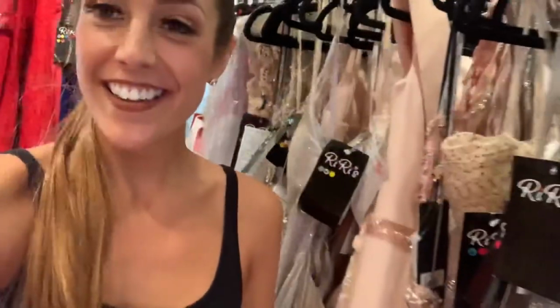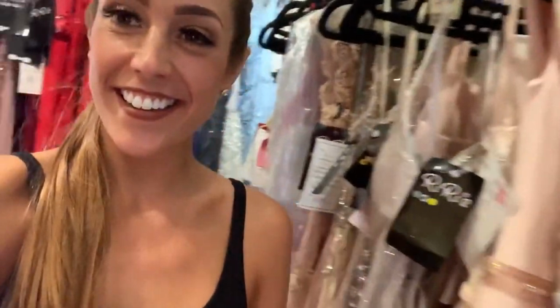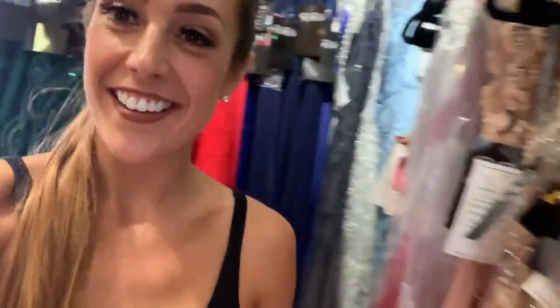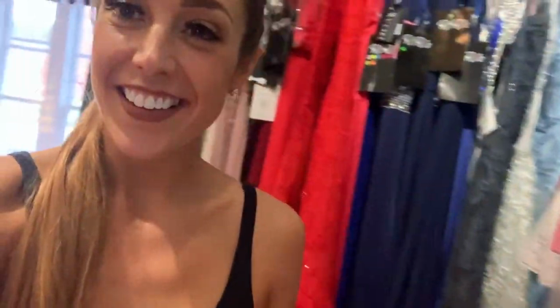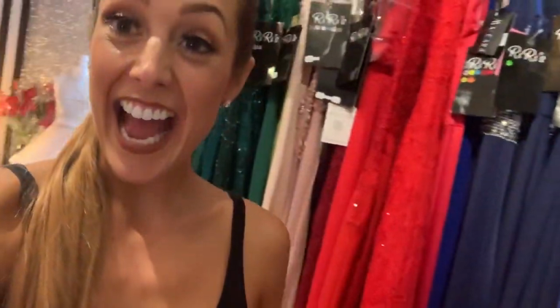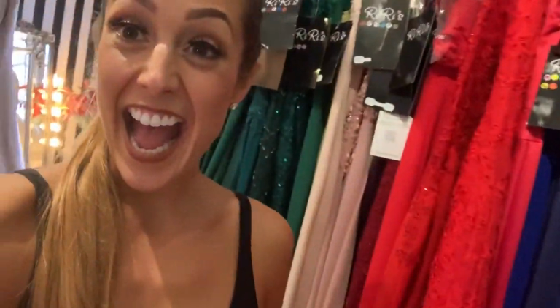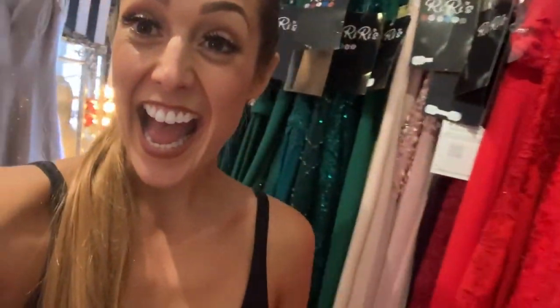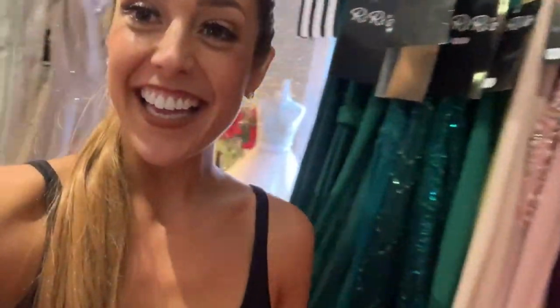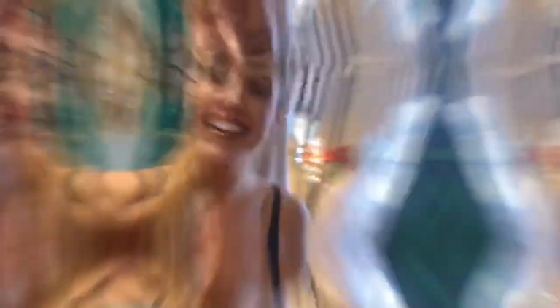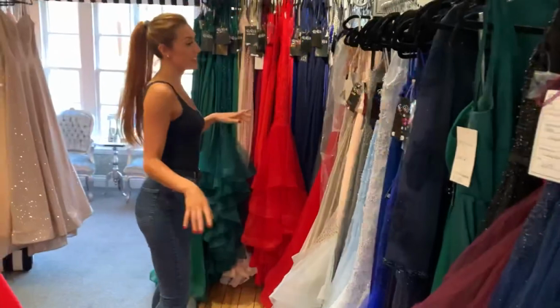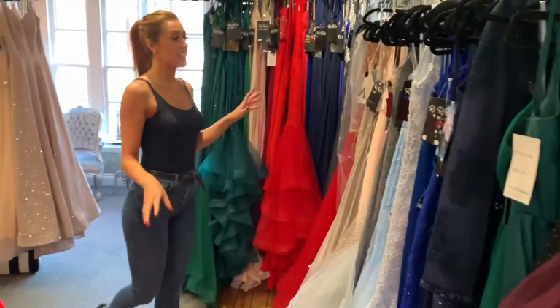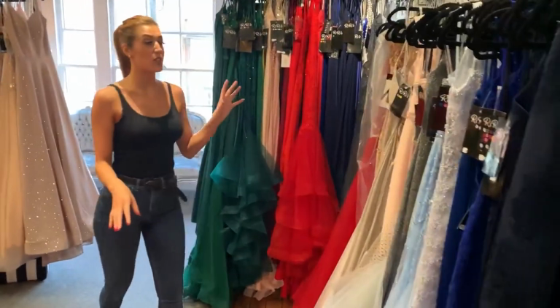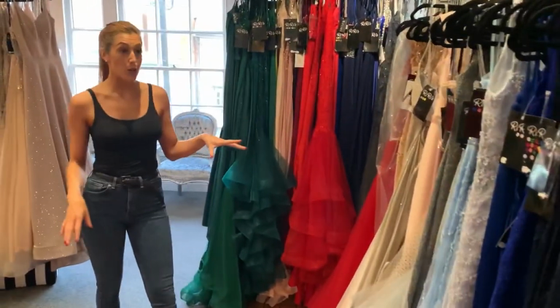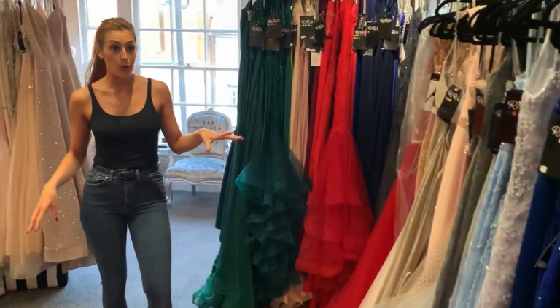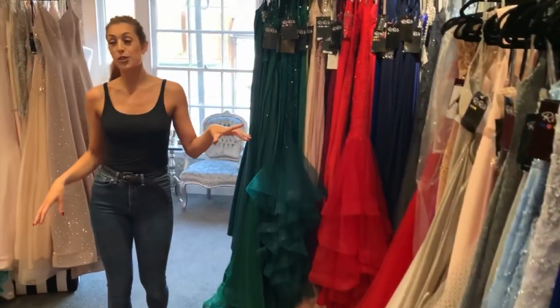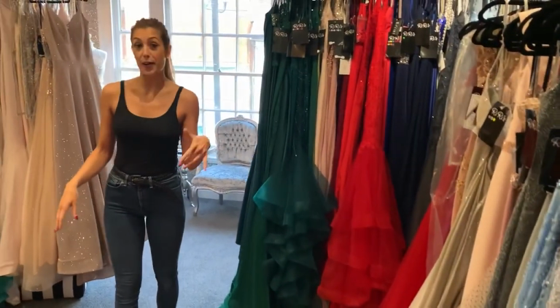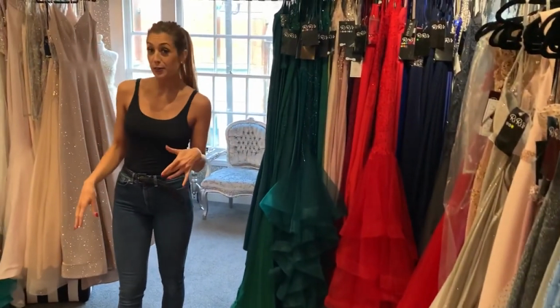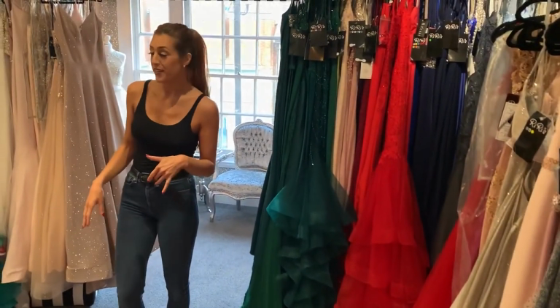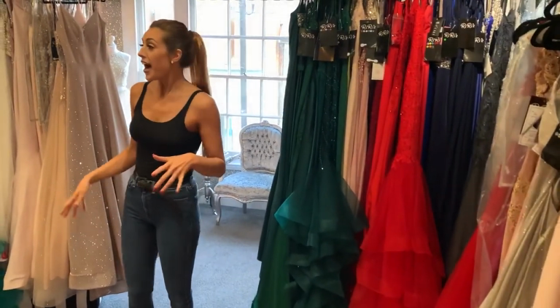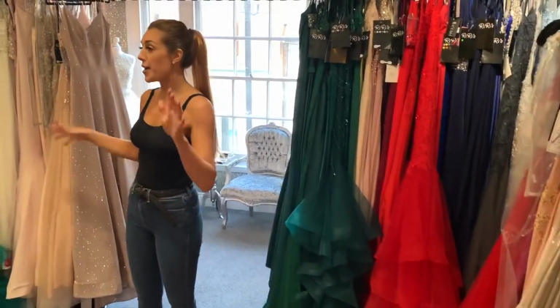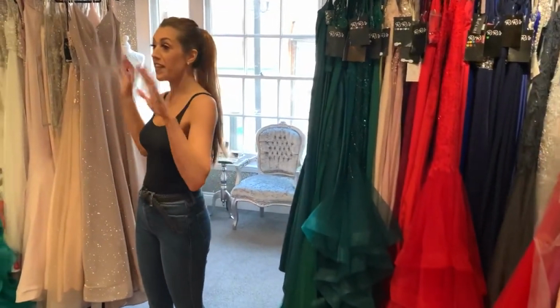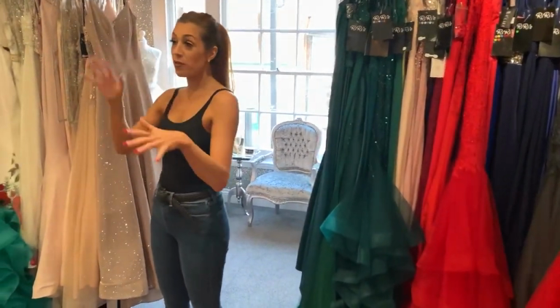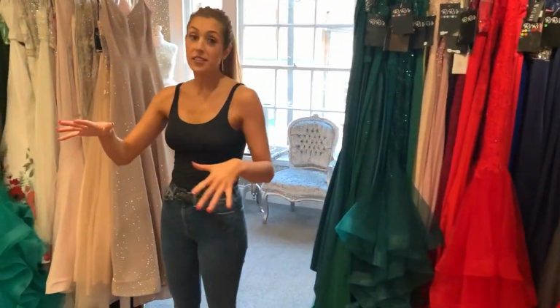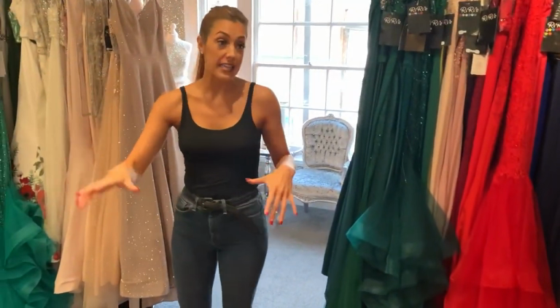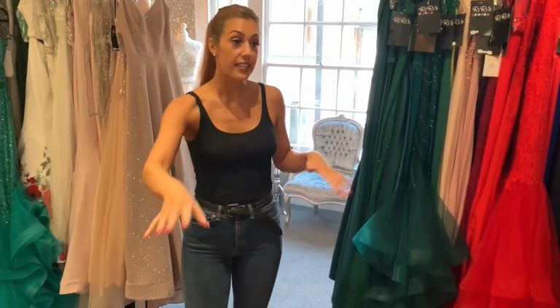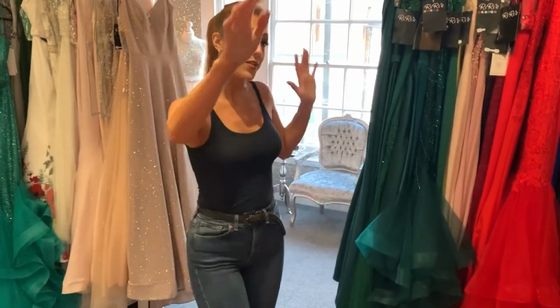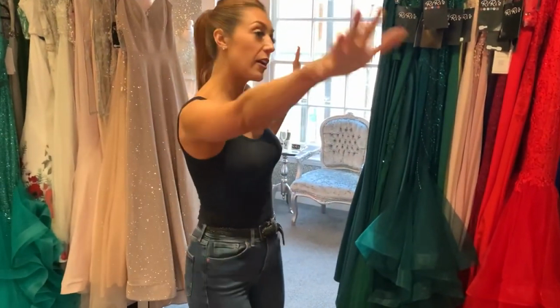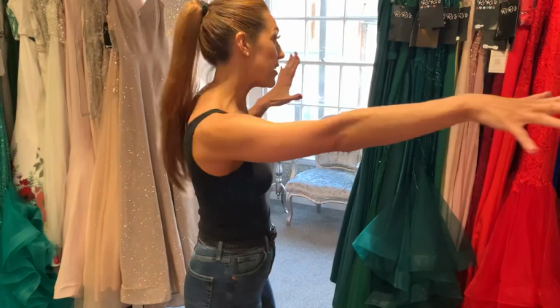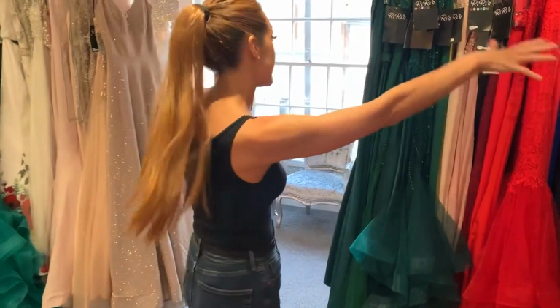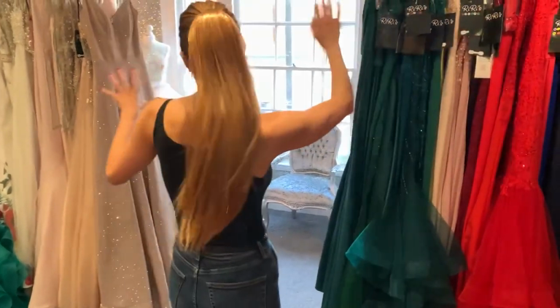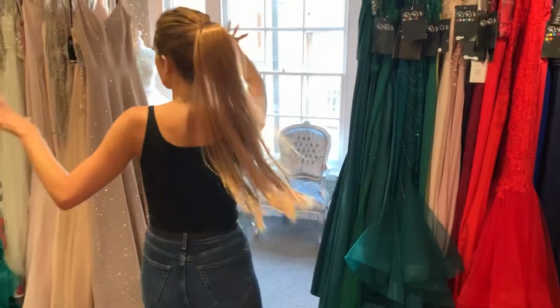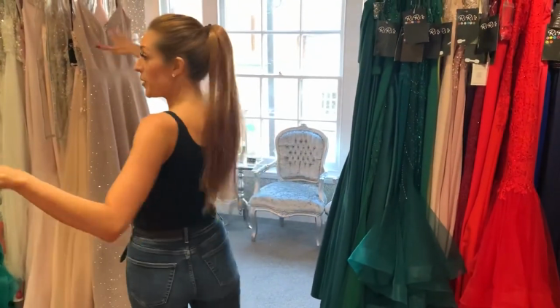This is where we keep all of our sizes 2 to 12. They're all in sizes, so they go bigger as they go through the room.